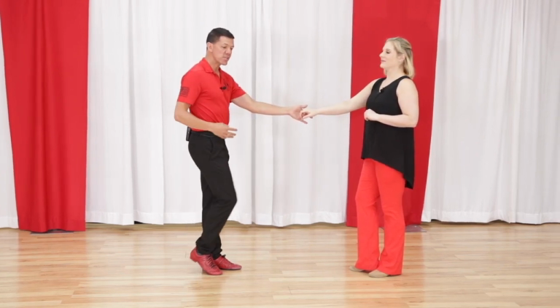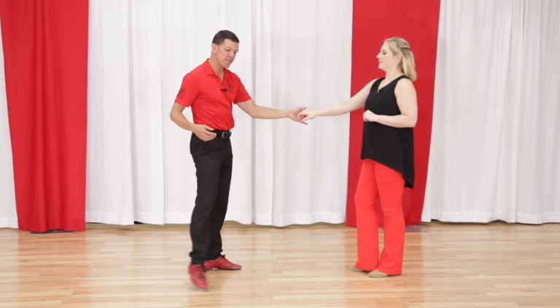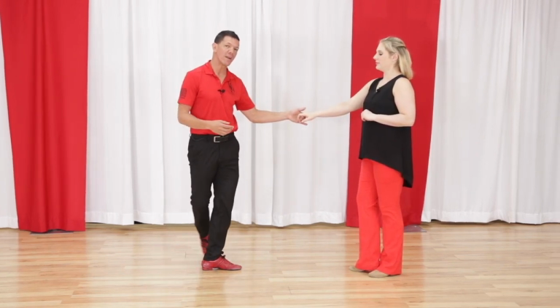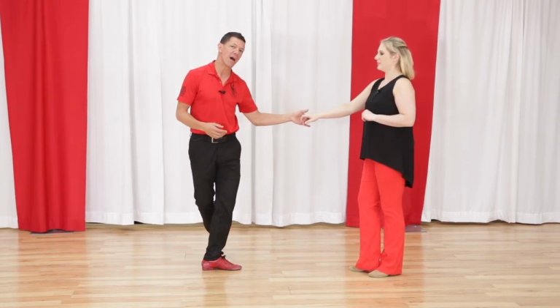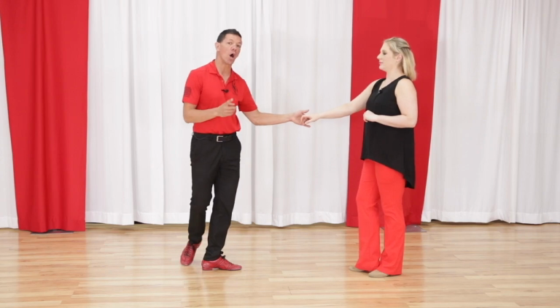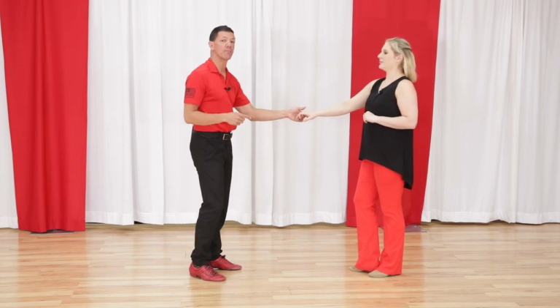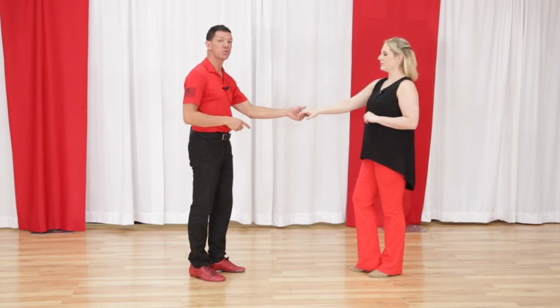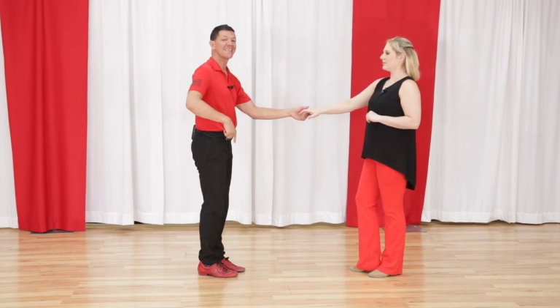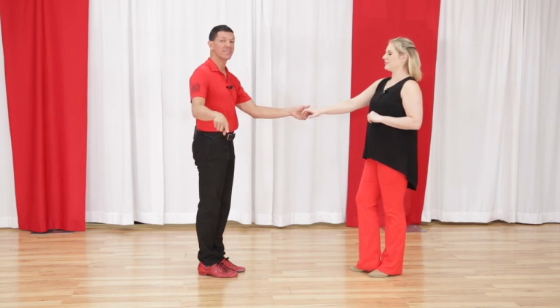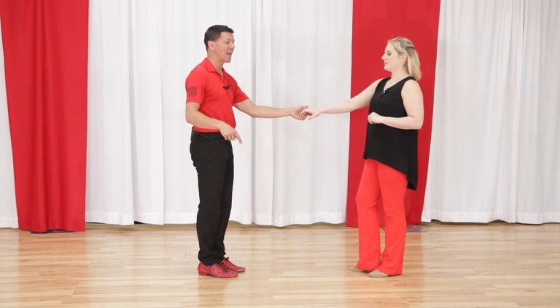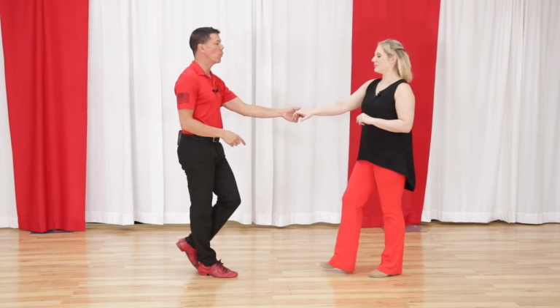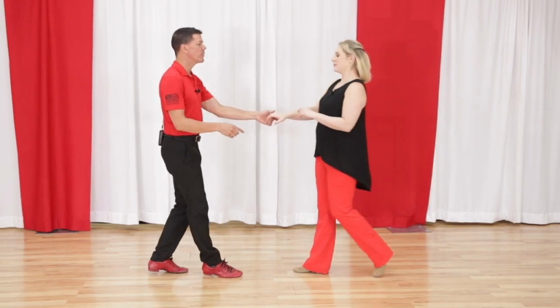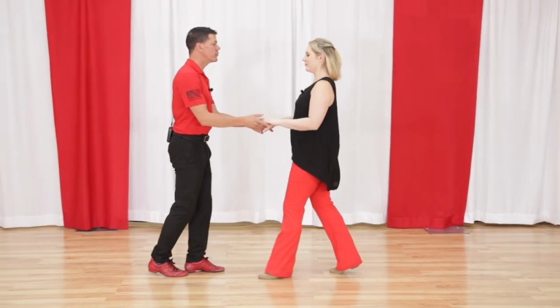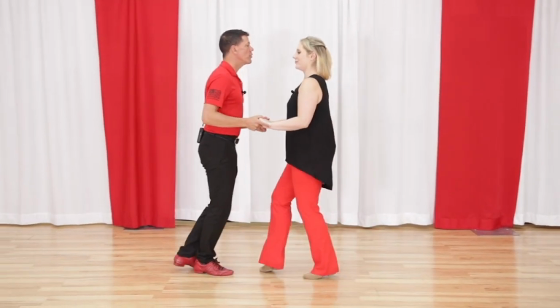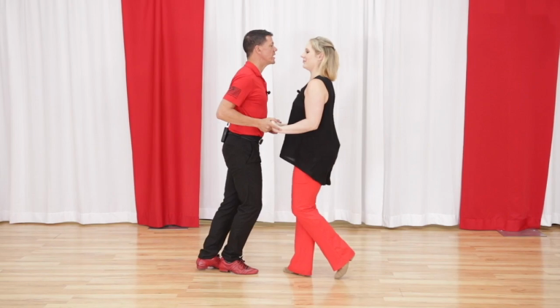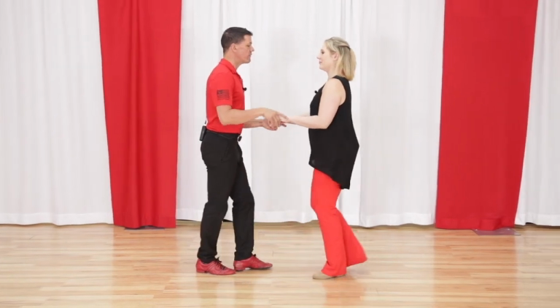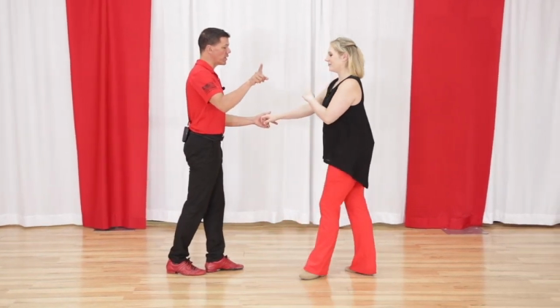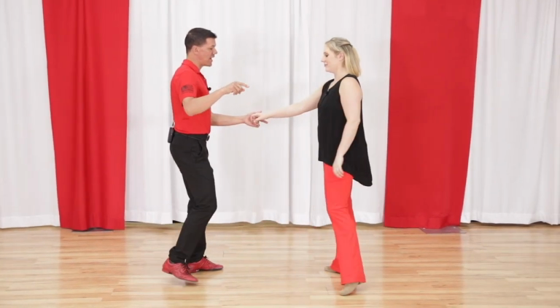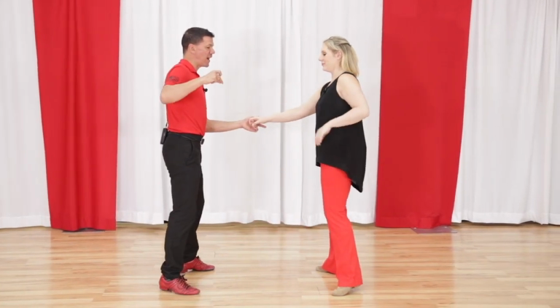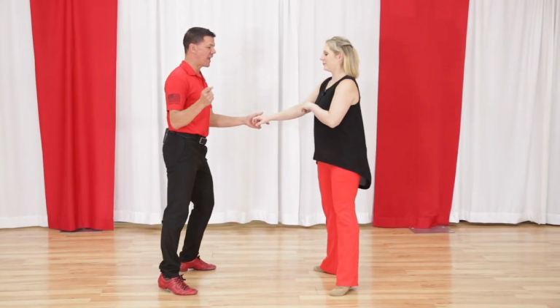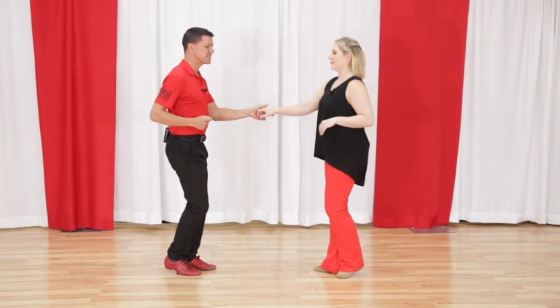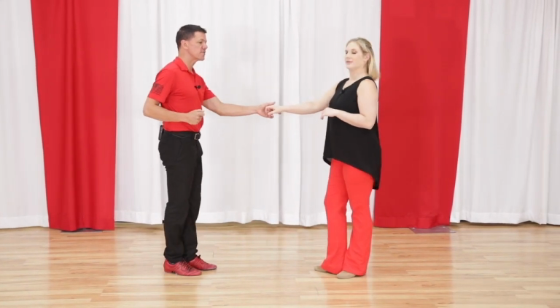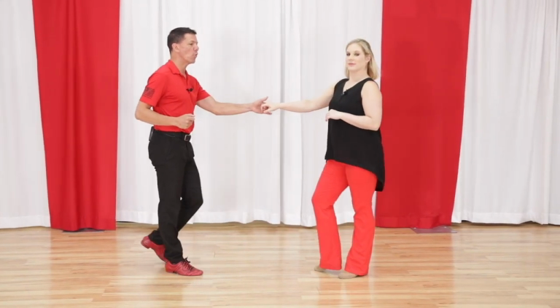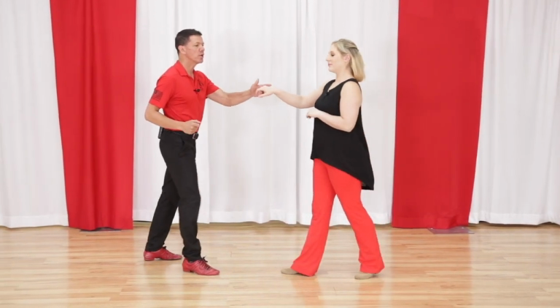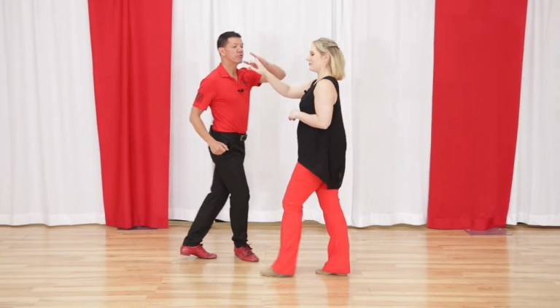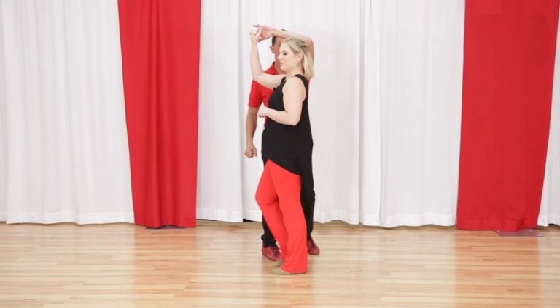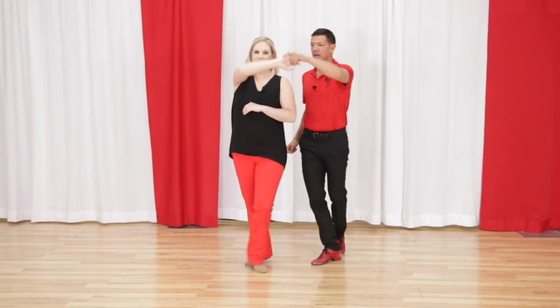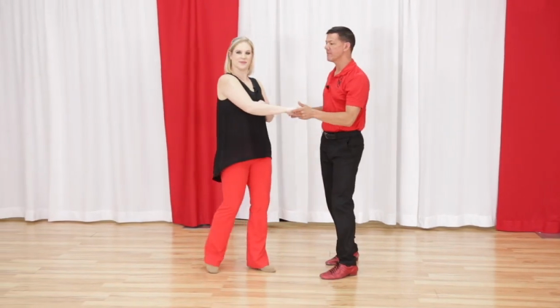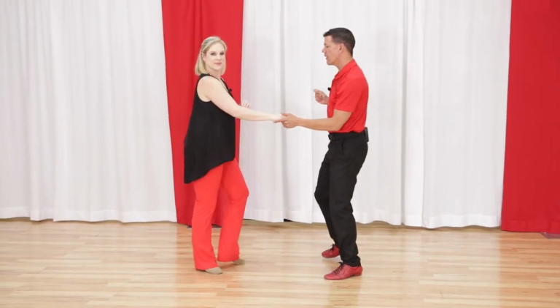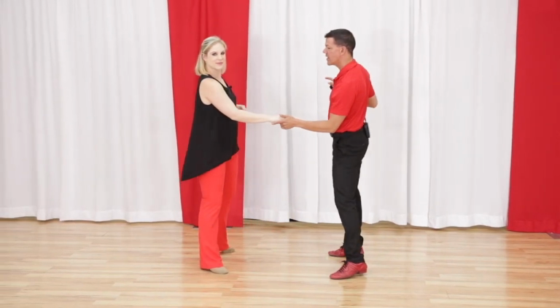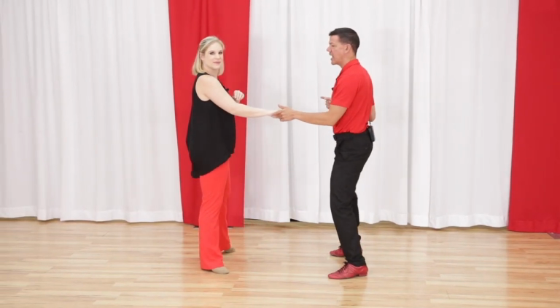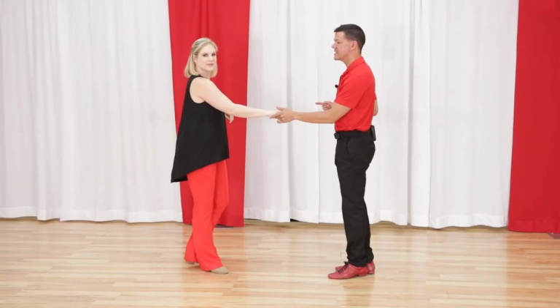We still want to close back to a good anchored position where we're connected to our partner. So that's option number one — behind. Option number two is out to the side: one, two, three and four, we can go to the side, five and six. And again: one, two, three and four, five and six.